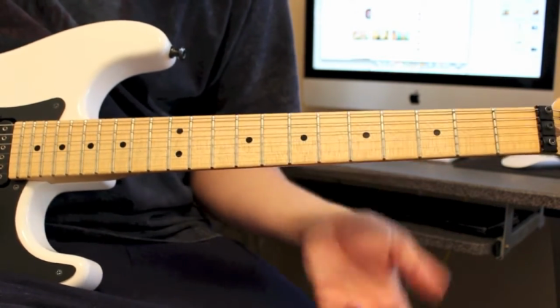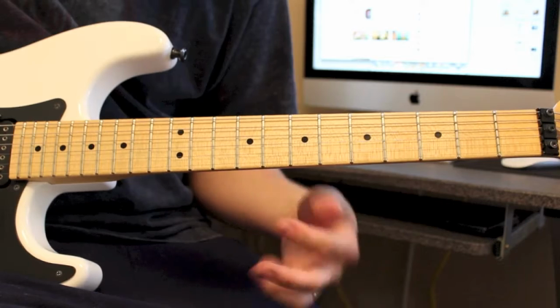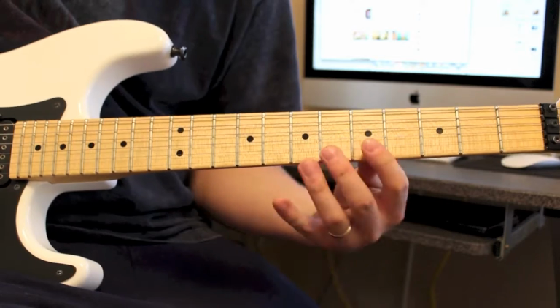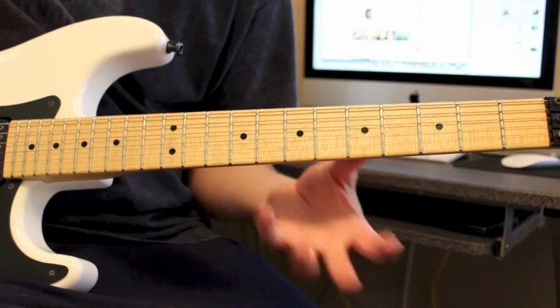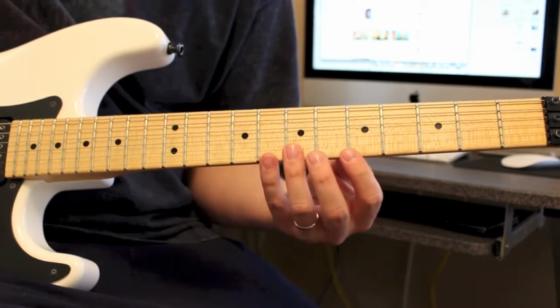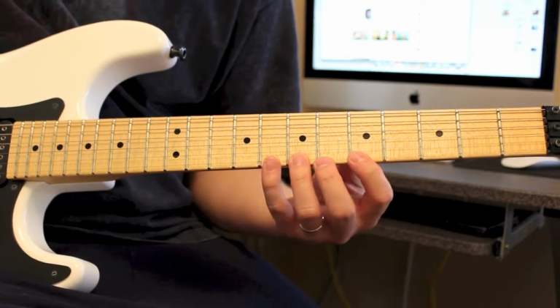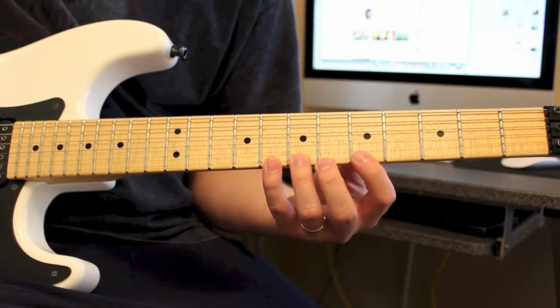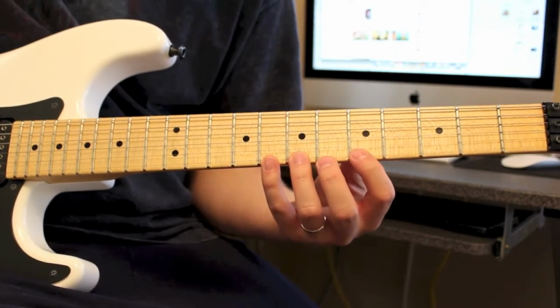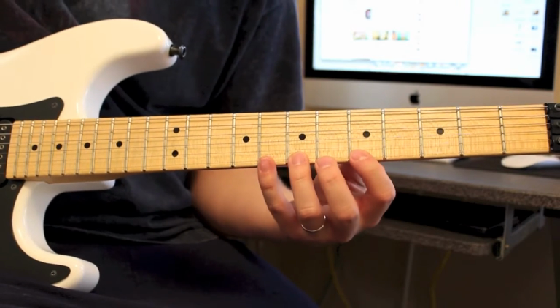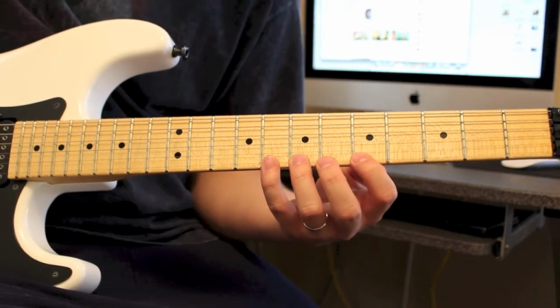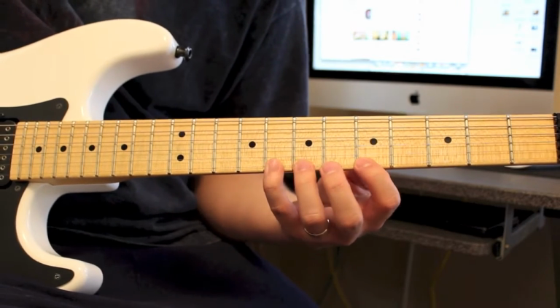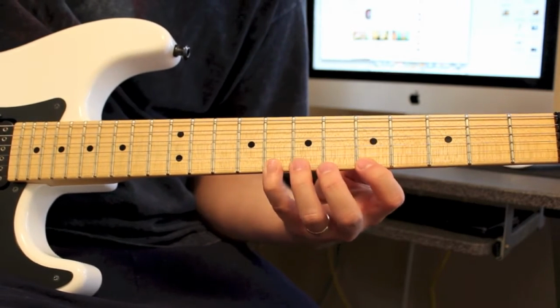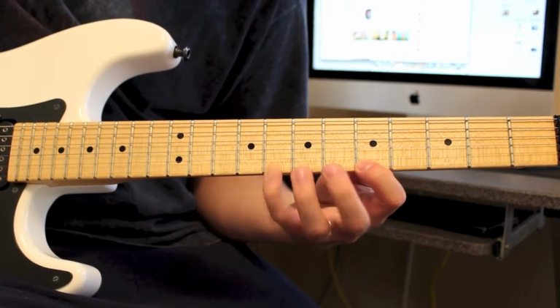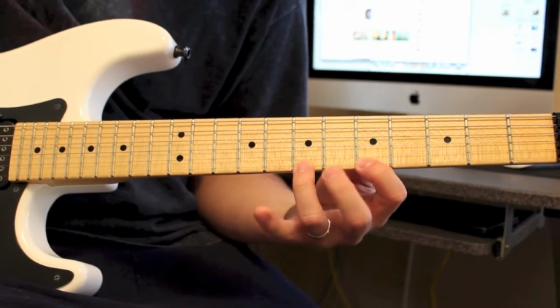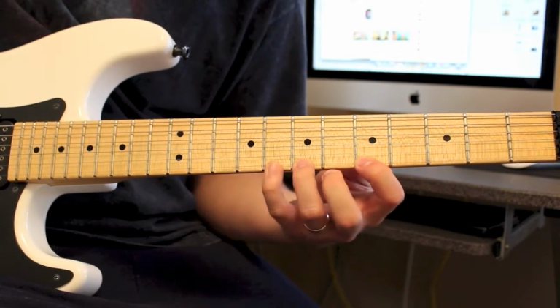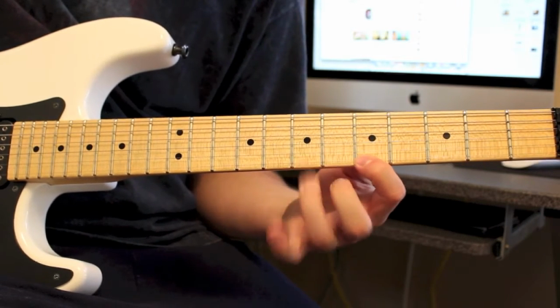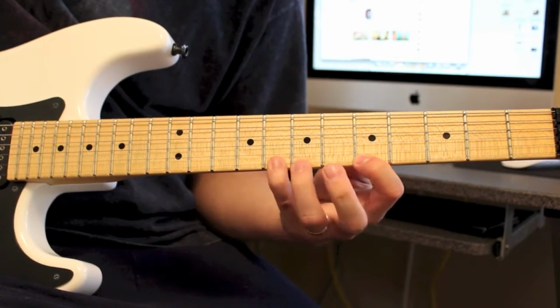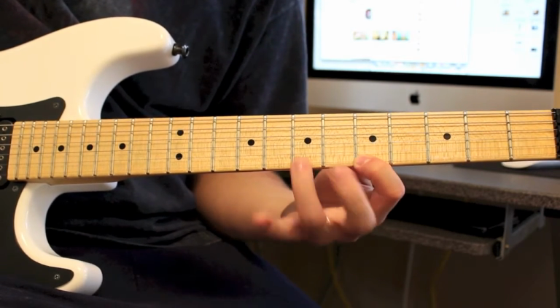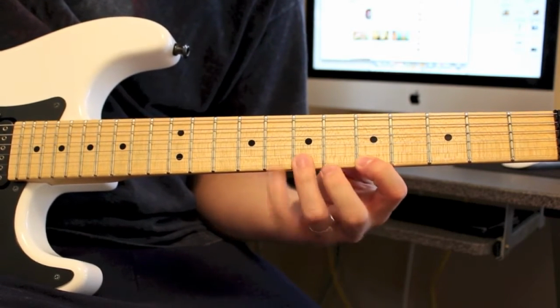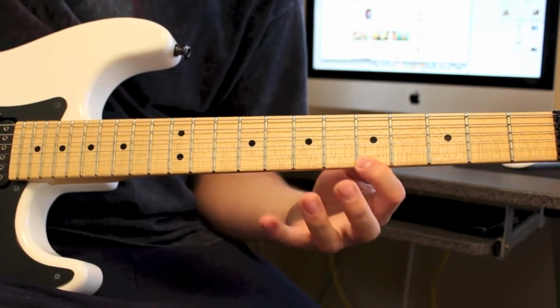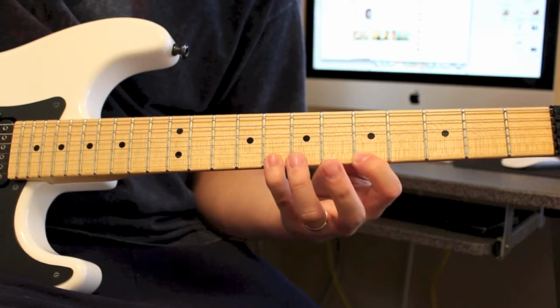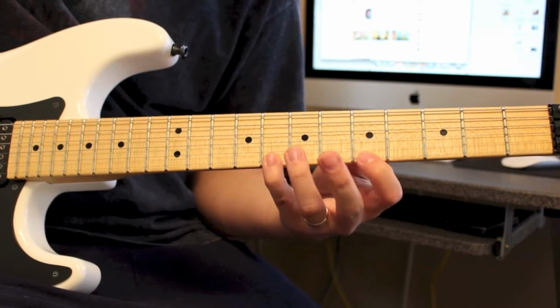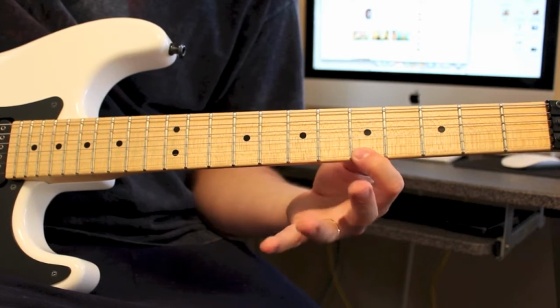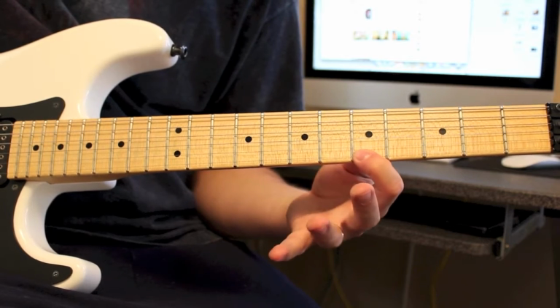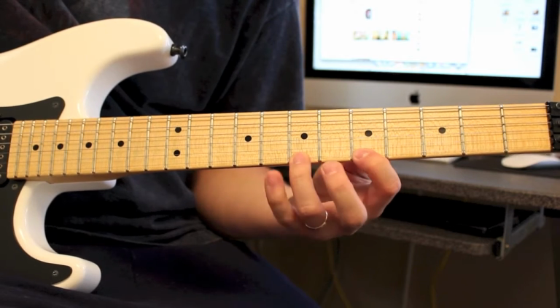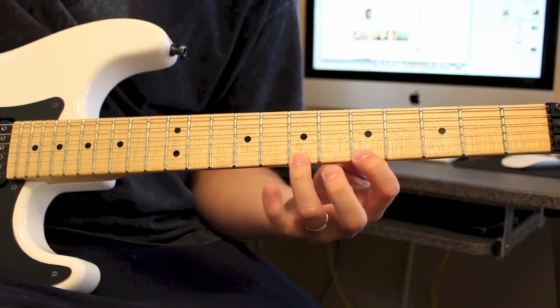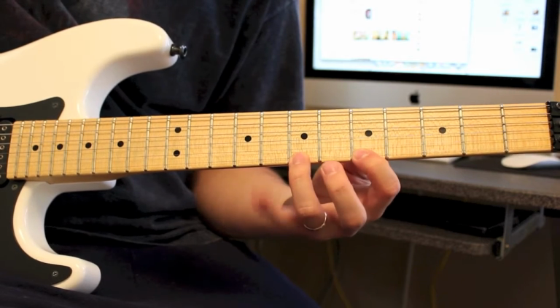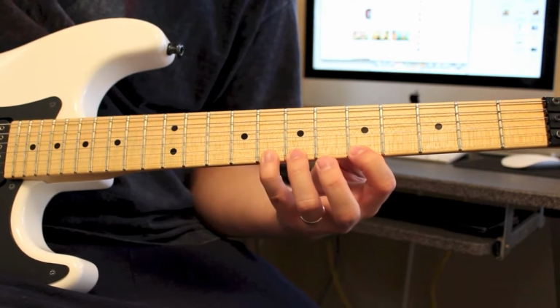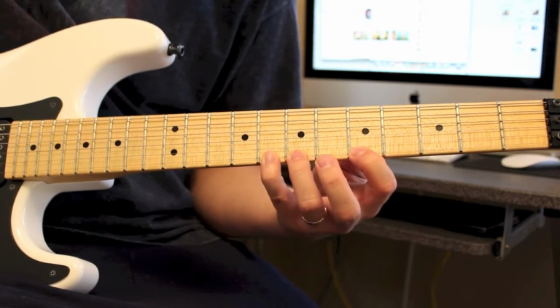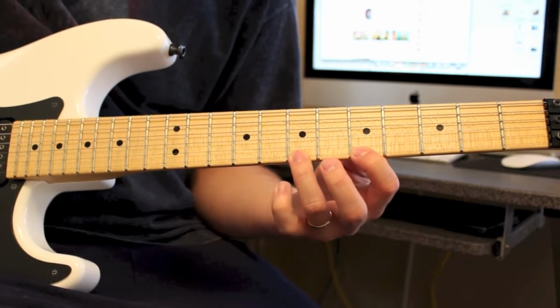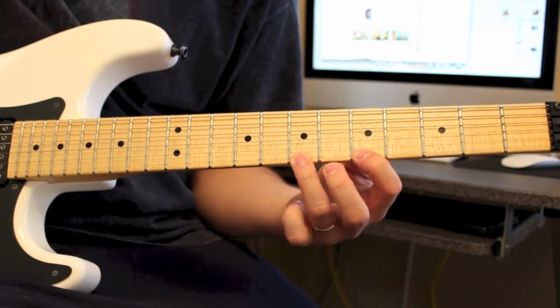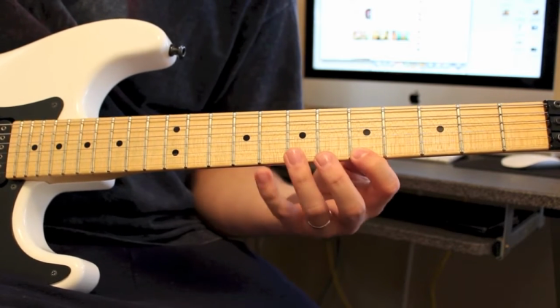Now I just move up a string and do the exact same pattern on the high E string. So: 8 to 5, 7, 8, 7, 5.